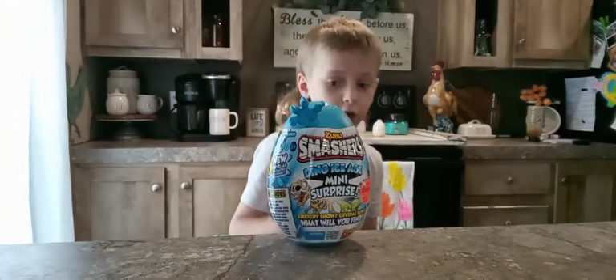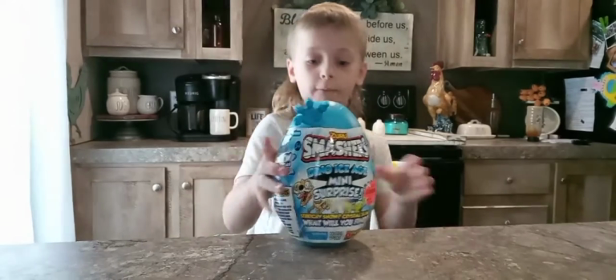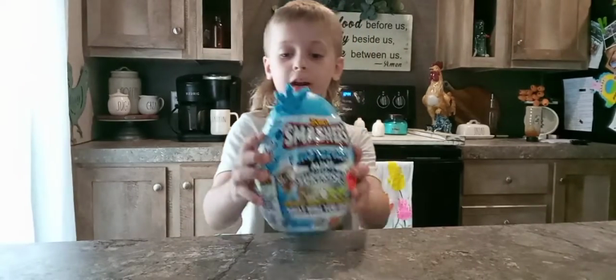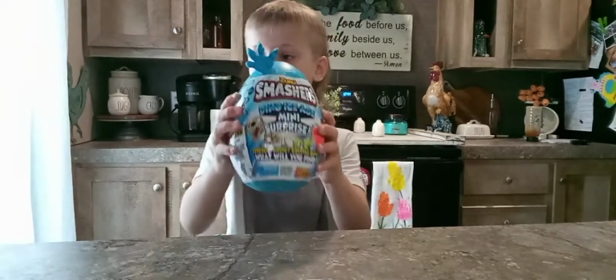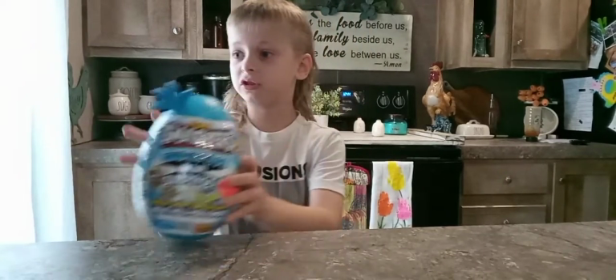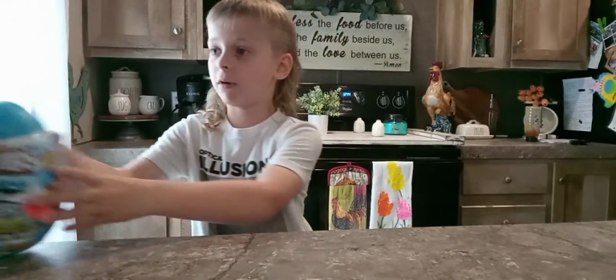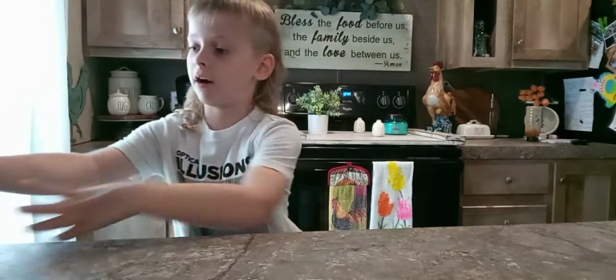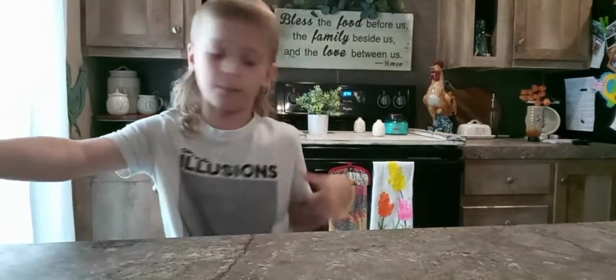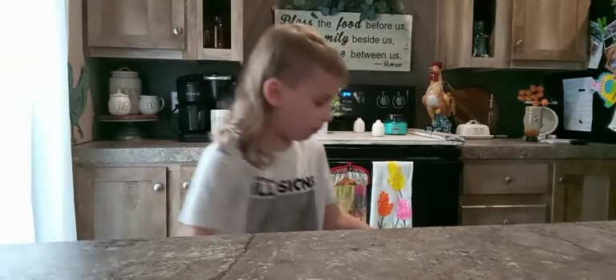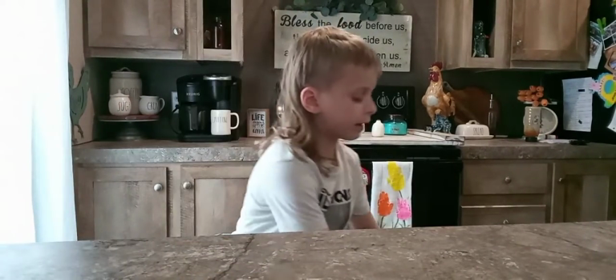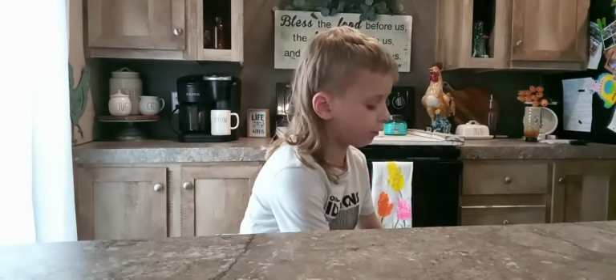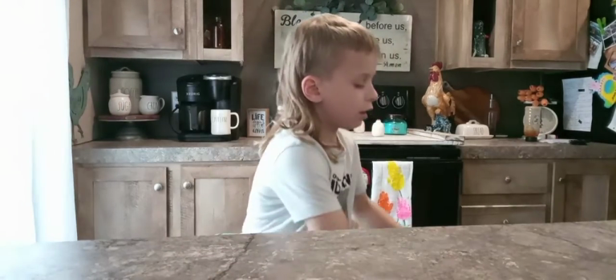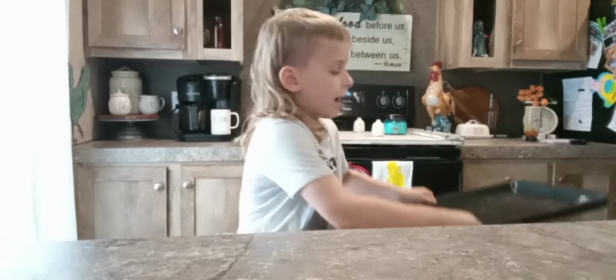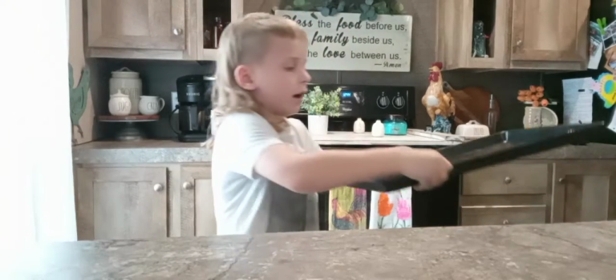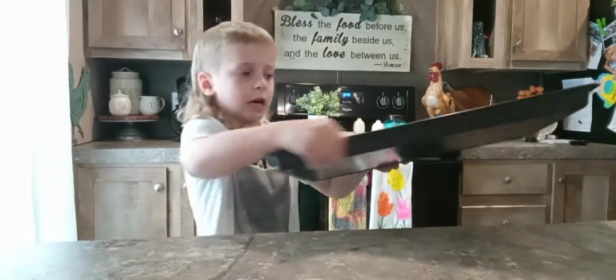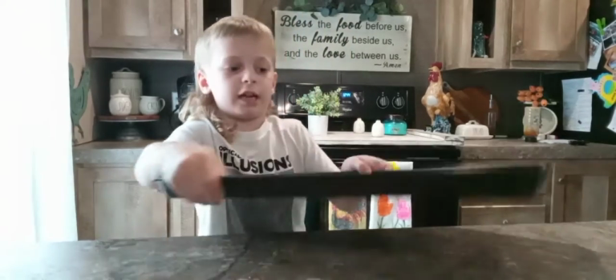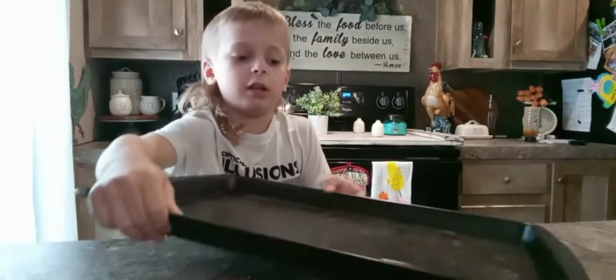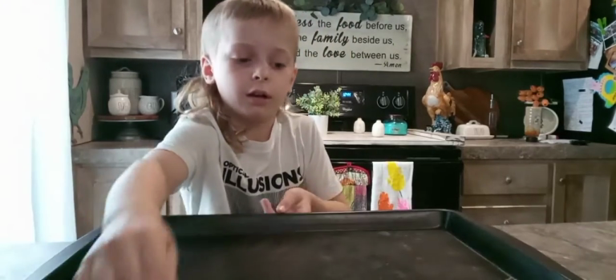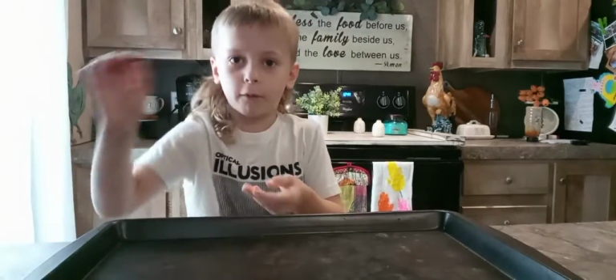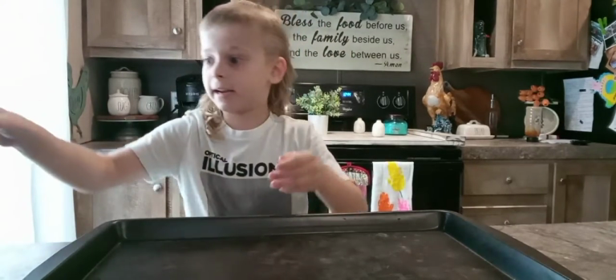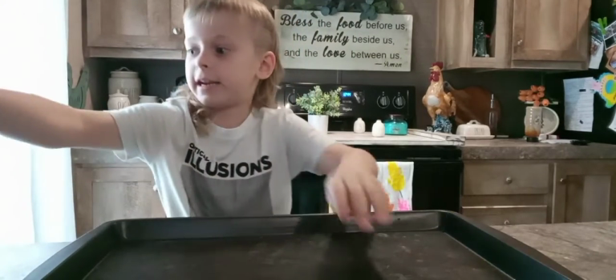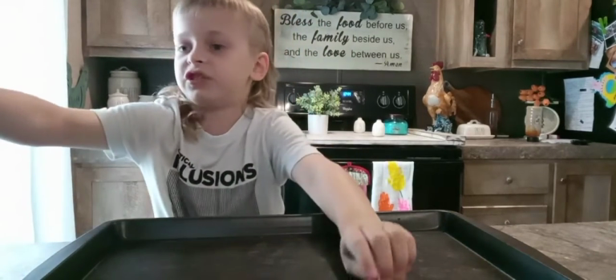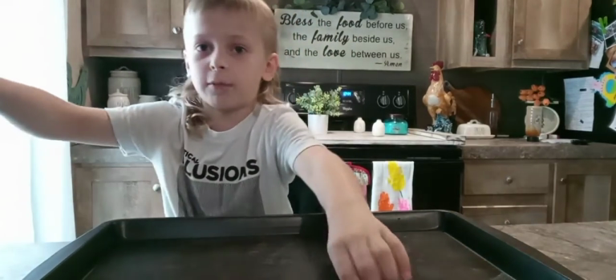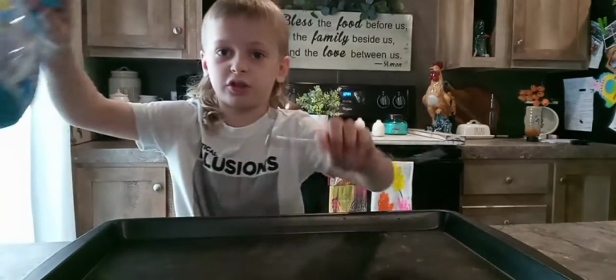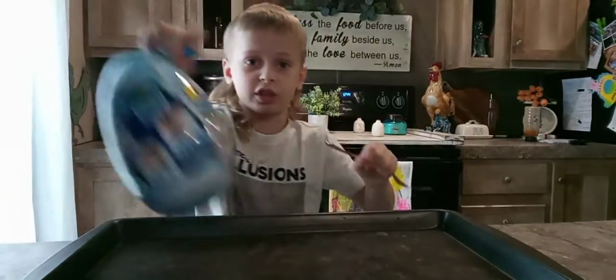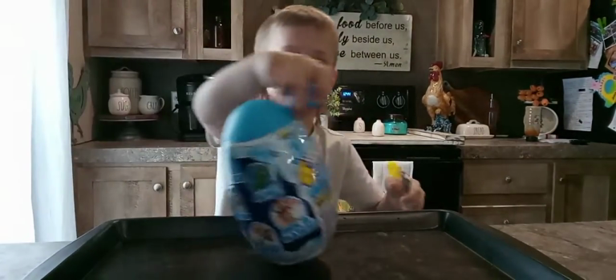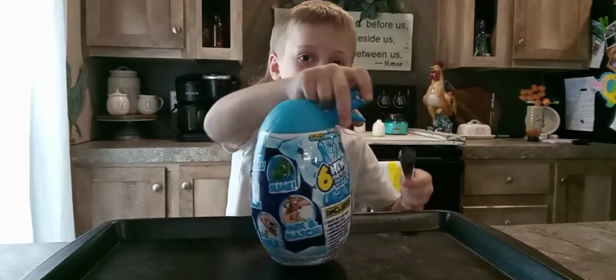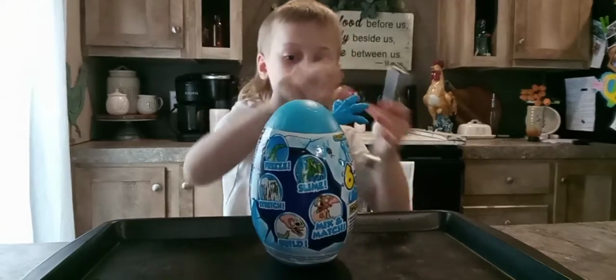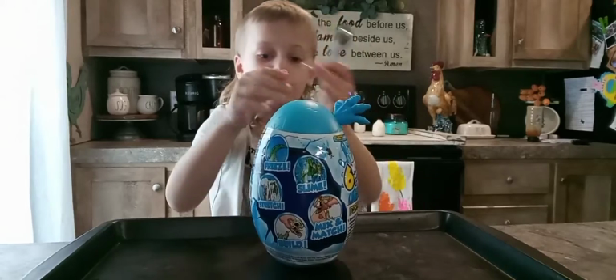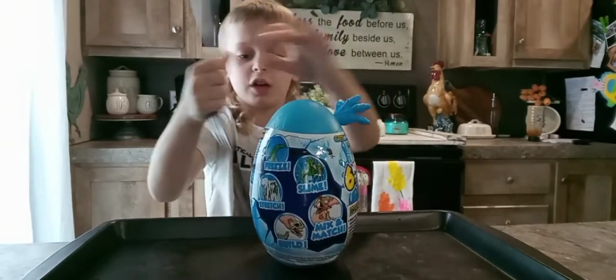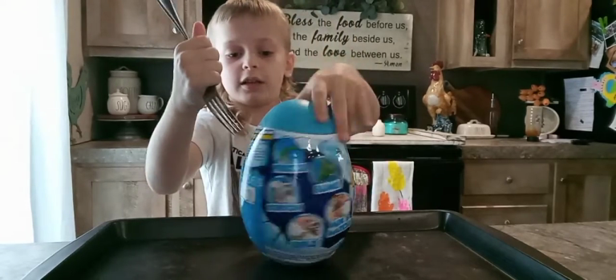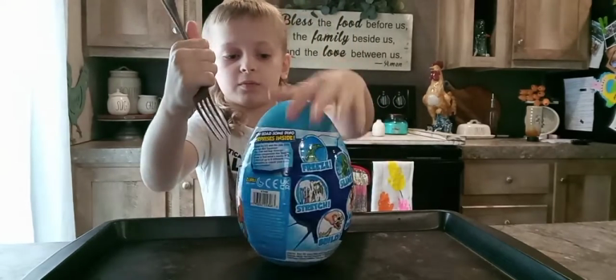So if we're going to do this, I'm going to put it right here. And I got this for me to get the slime out, because this is what I usually use. That's just smart.